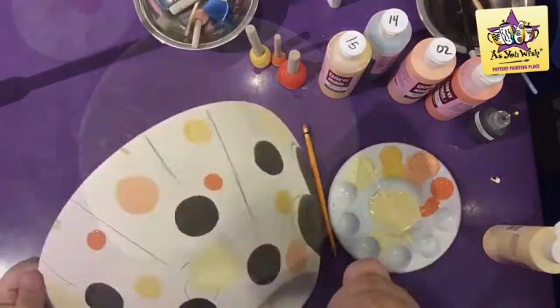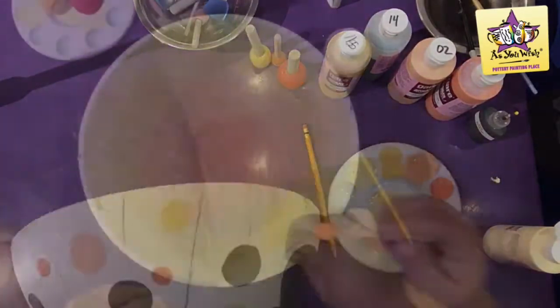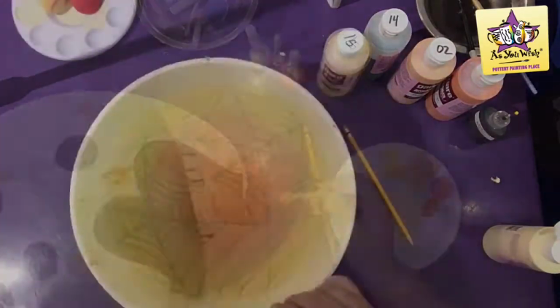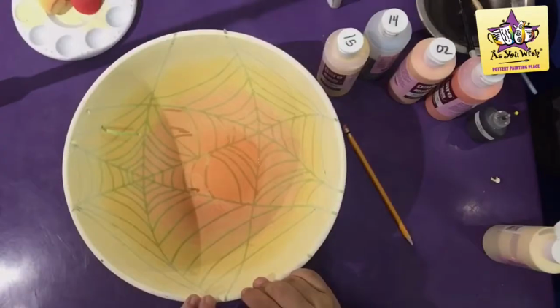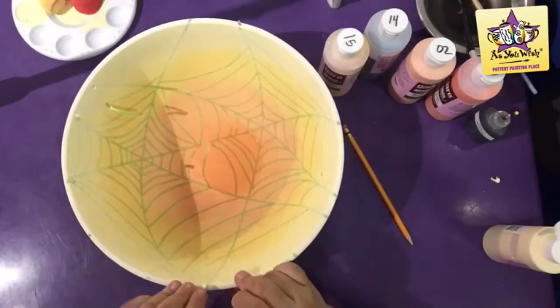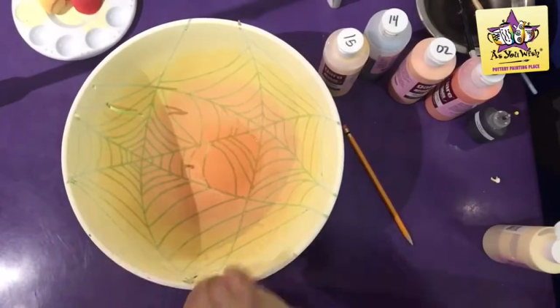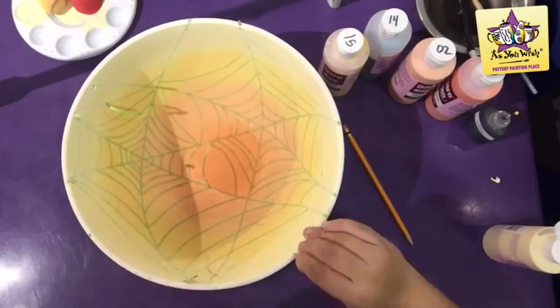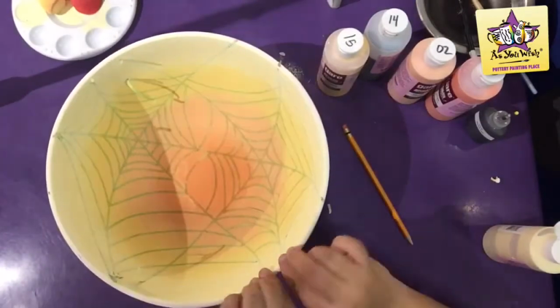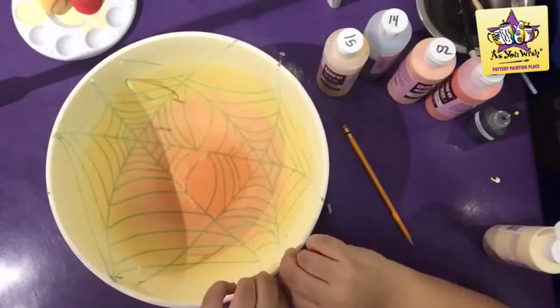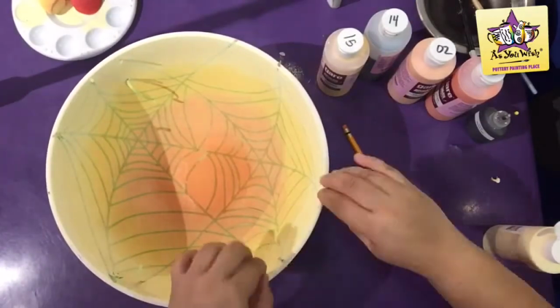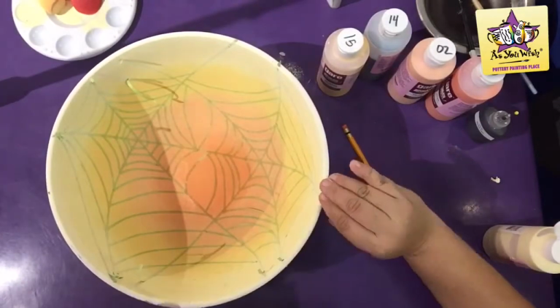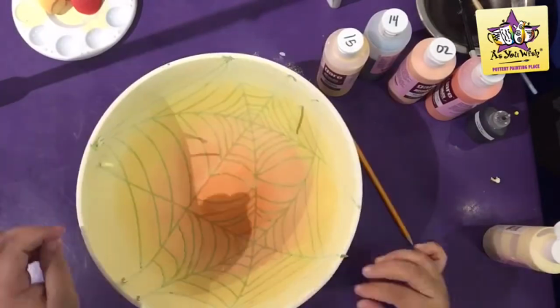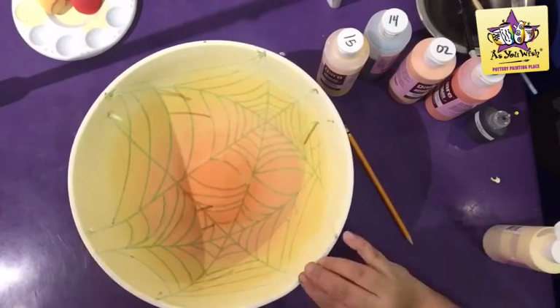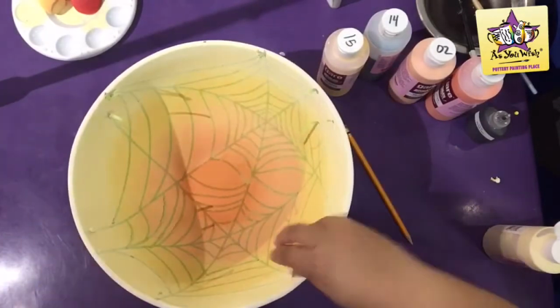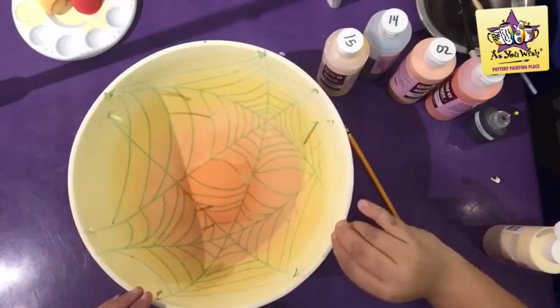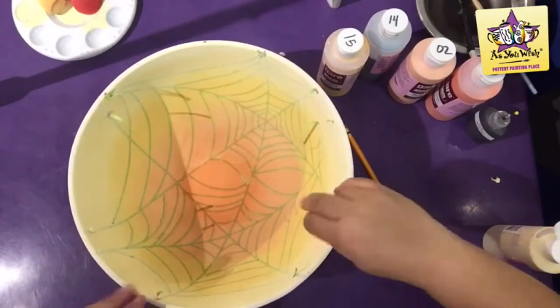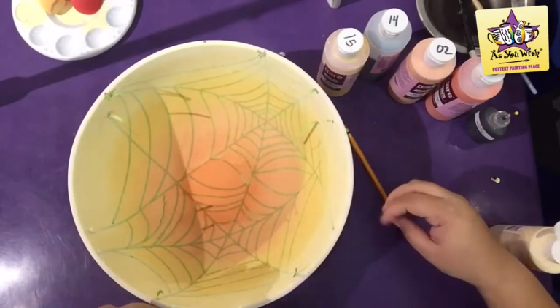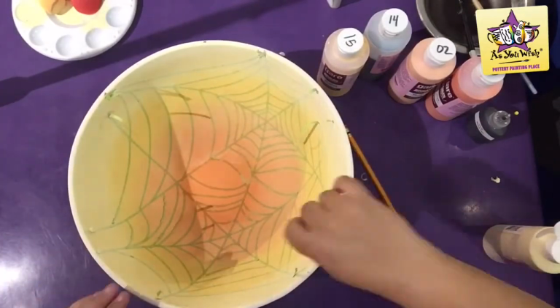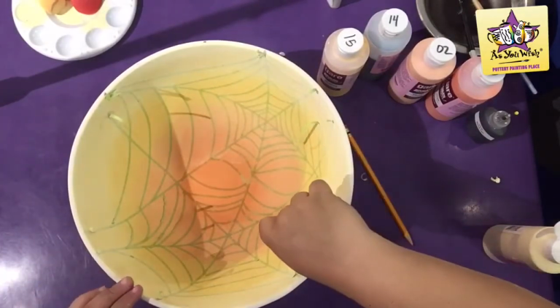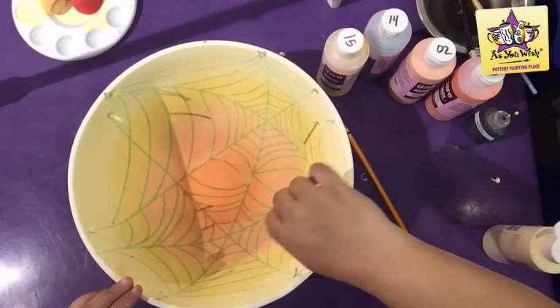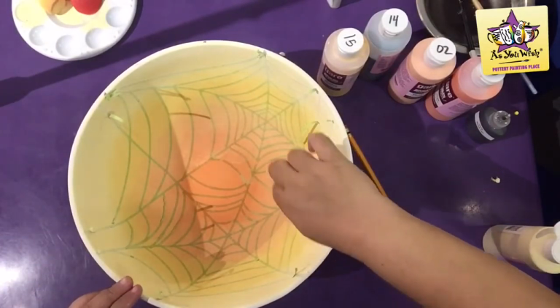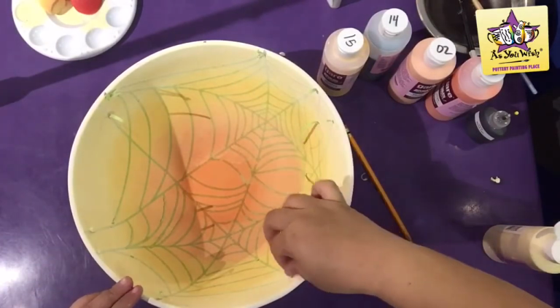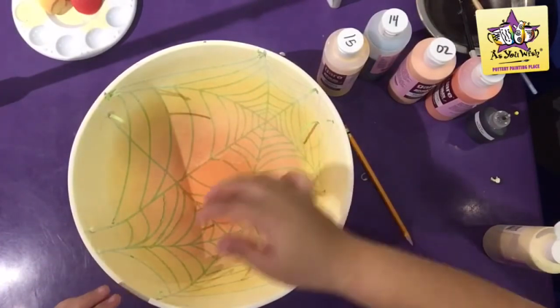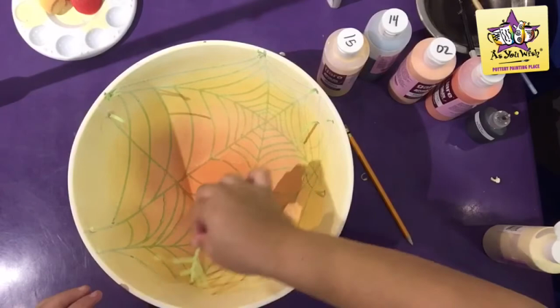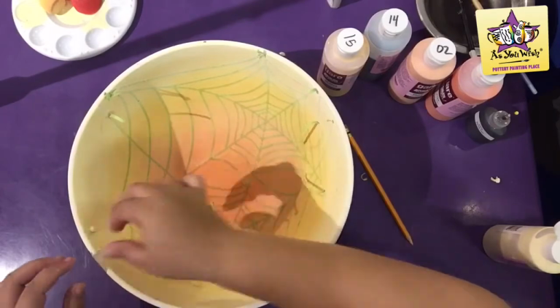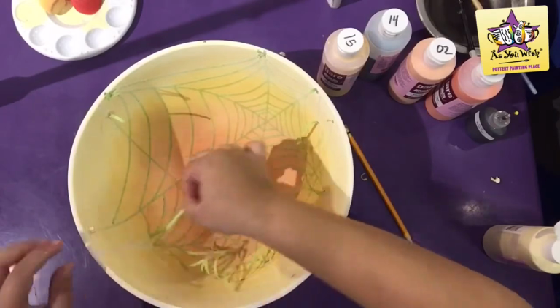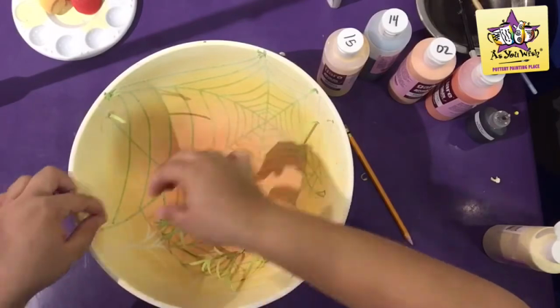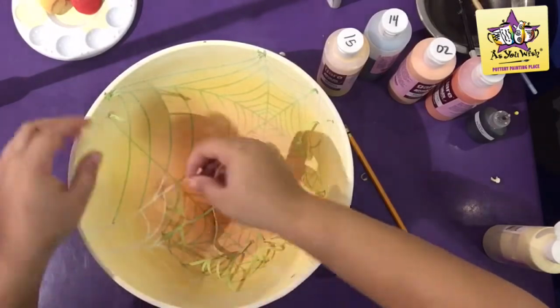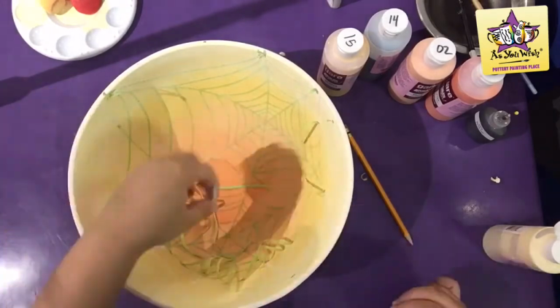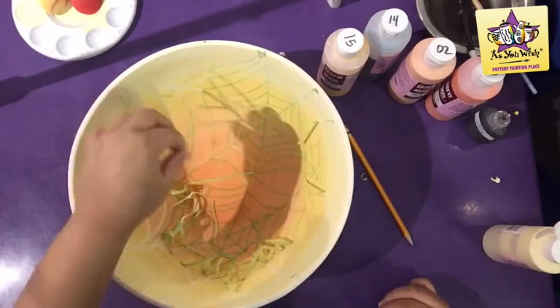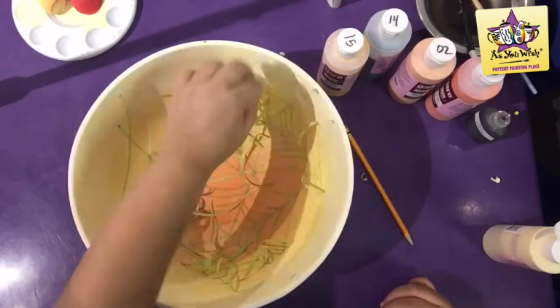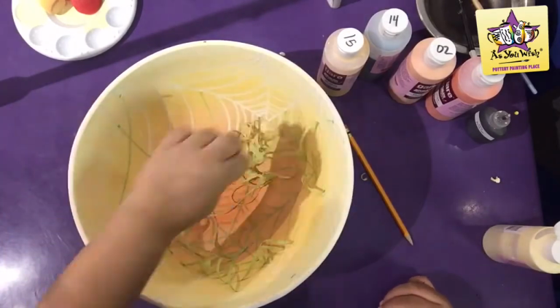Now for the fun part. The inside should be dry enough to remove the tape. Begin from the corners and work your way into the center. Remove all the pieces.